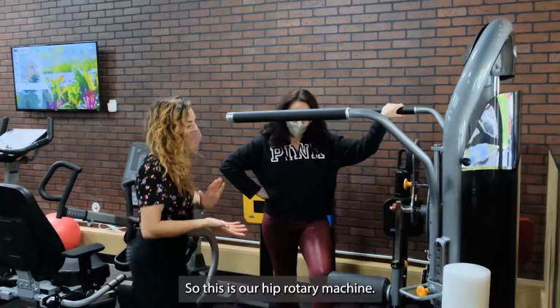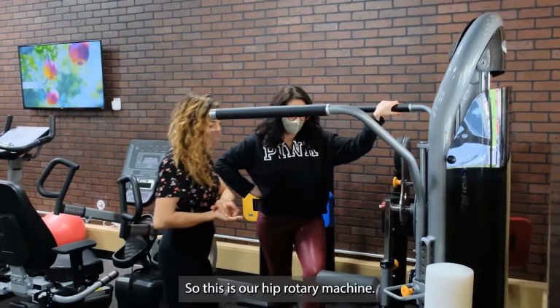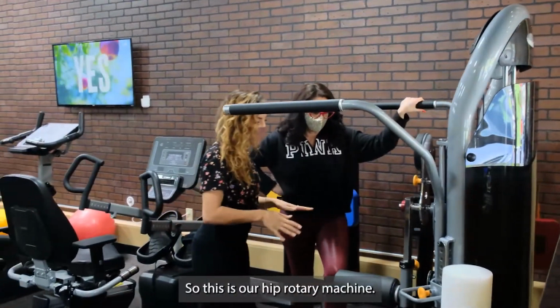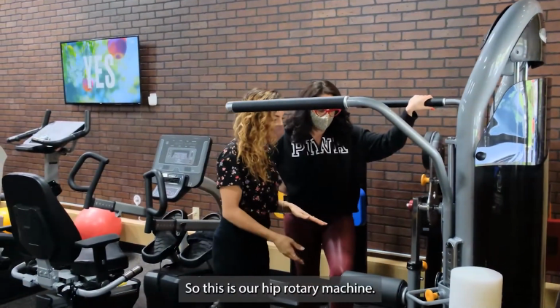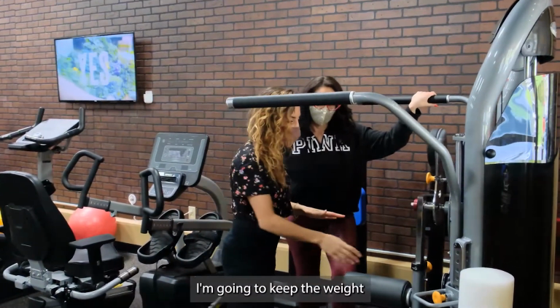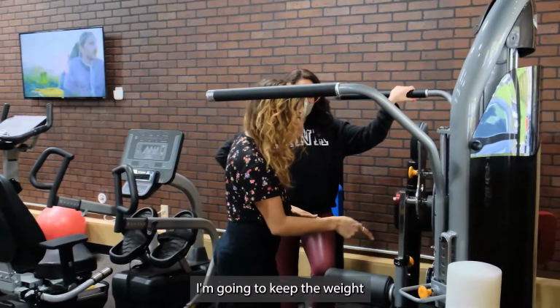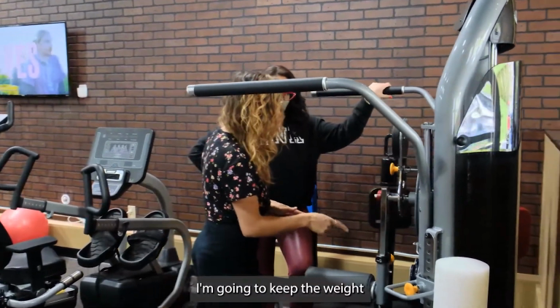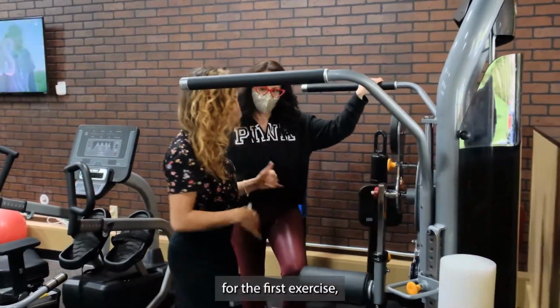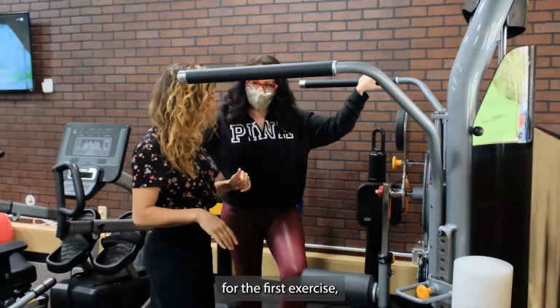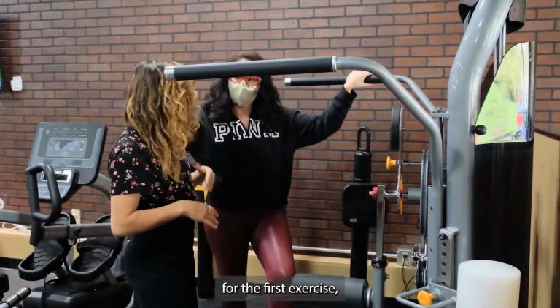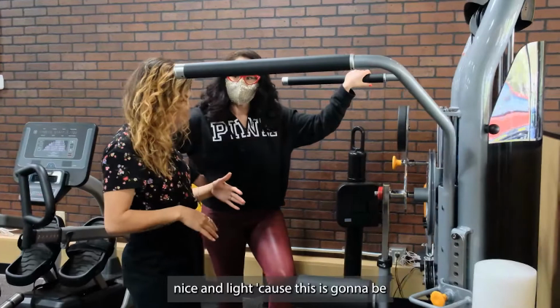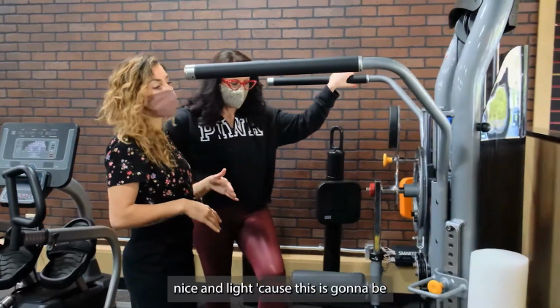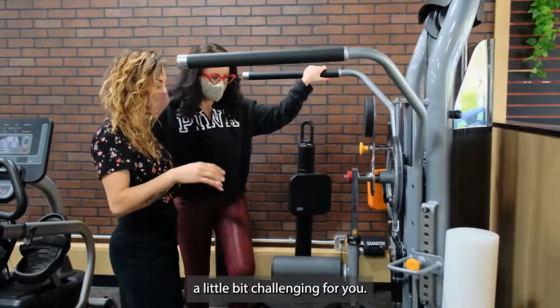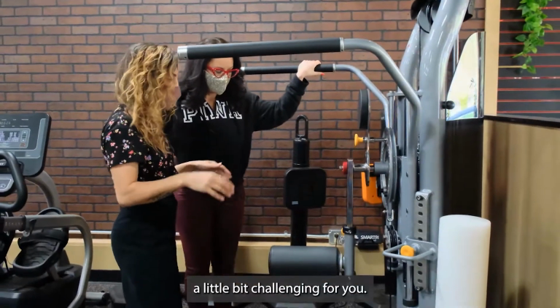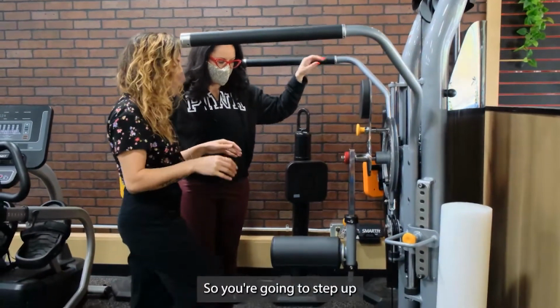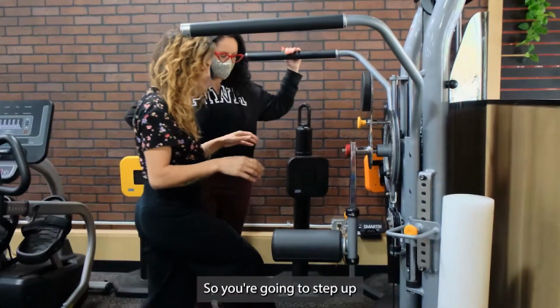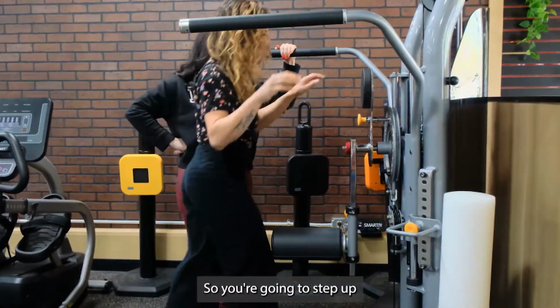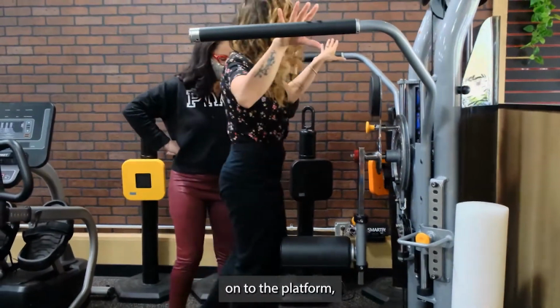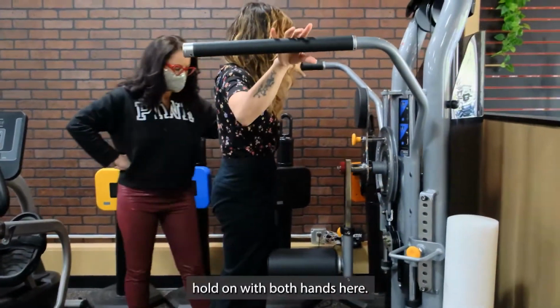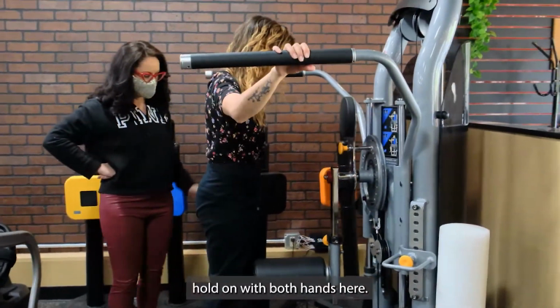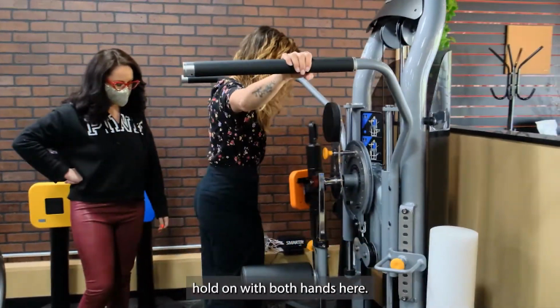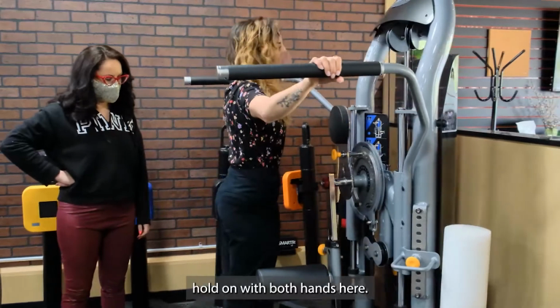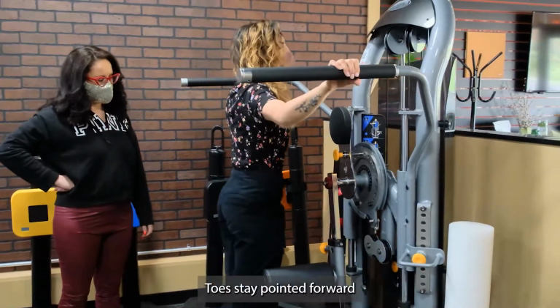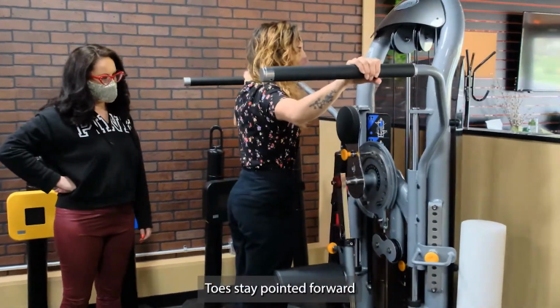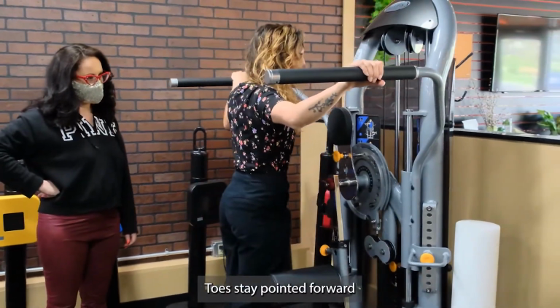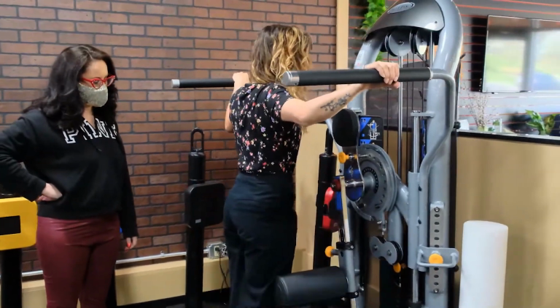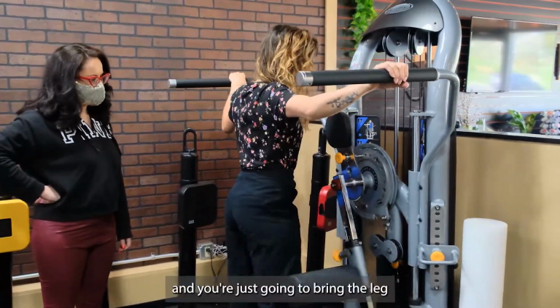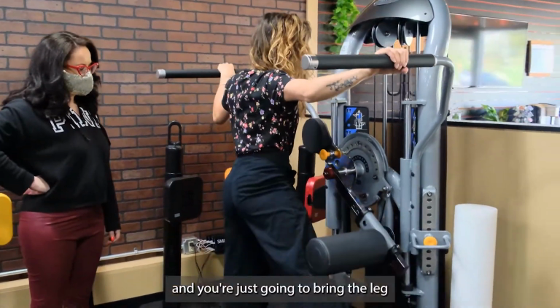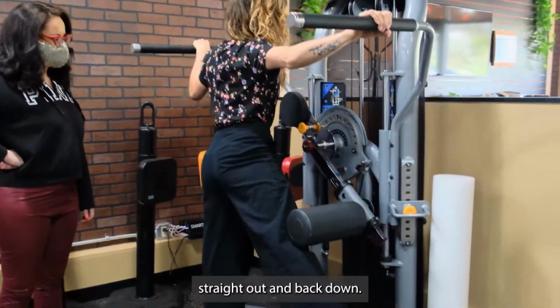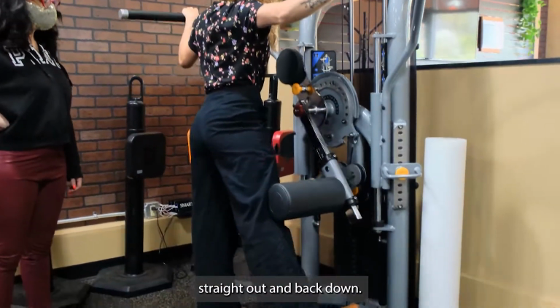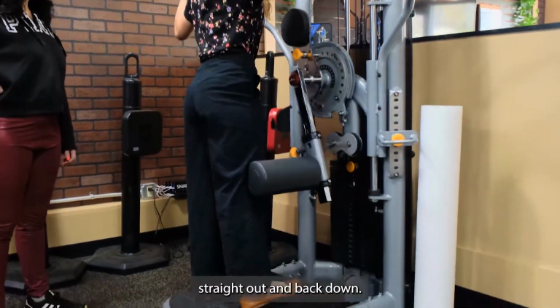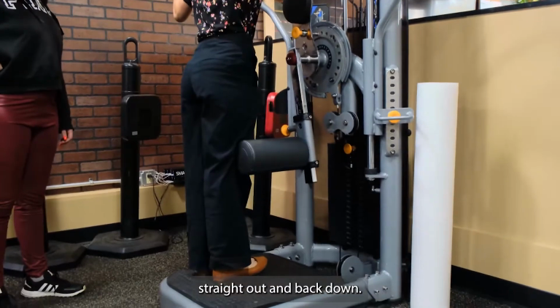This is our hip rotary machine. I'm going to keep the weight nice and light for the first exercise because this is going to be a little bit challenging. You're going to step up onto the platform, hold on with both hands here, toes stay pointed forward, and you're just going to bring the leg straight out and back down.